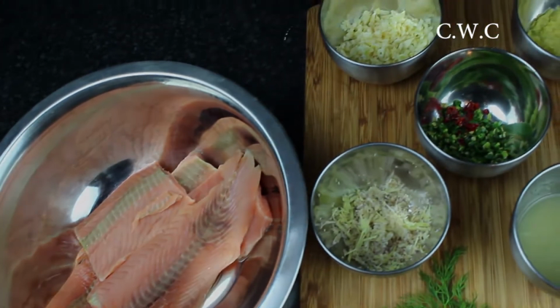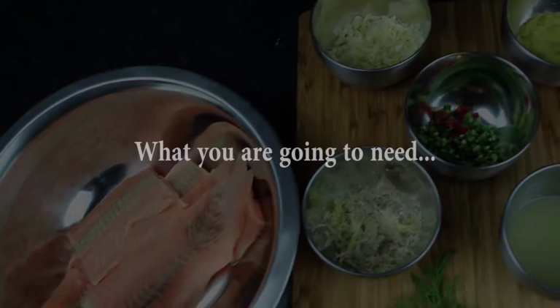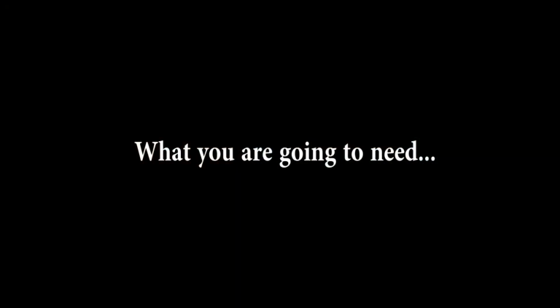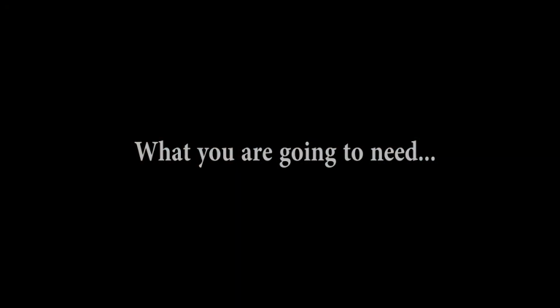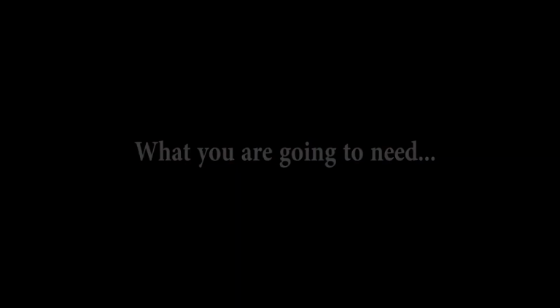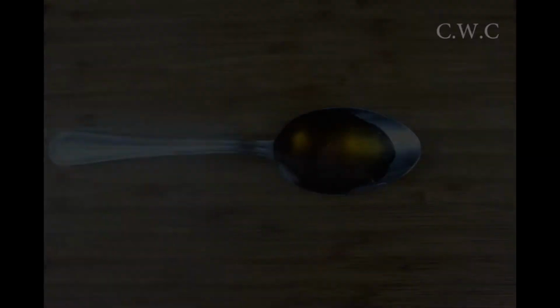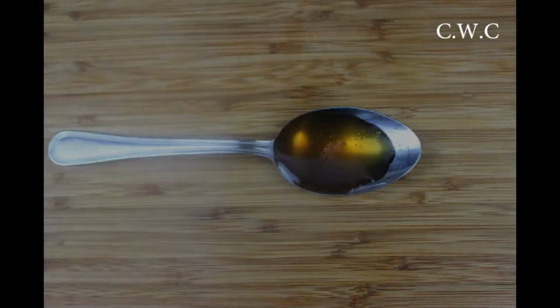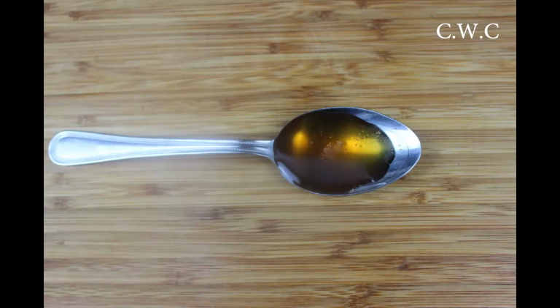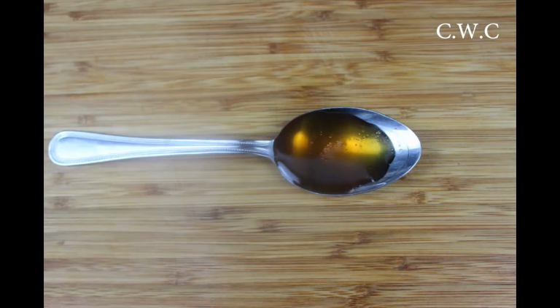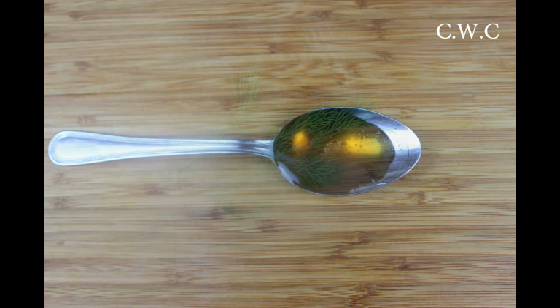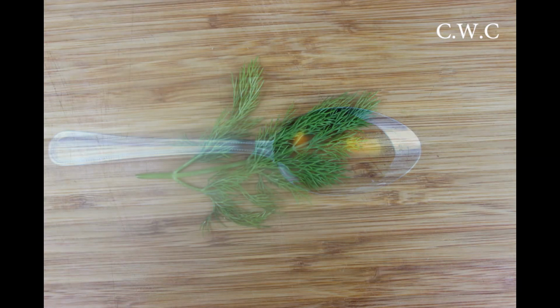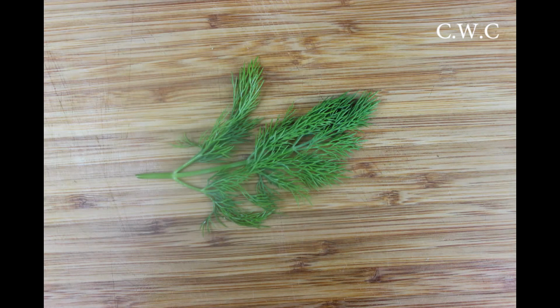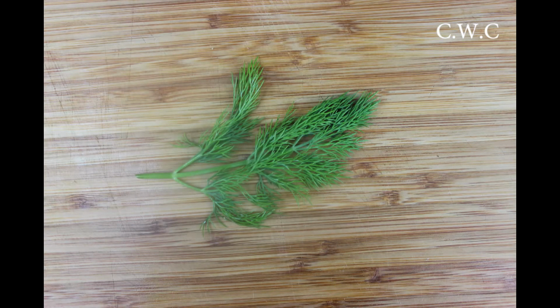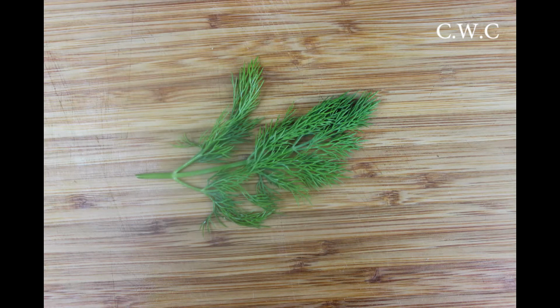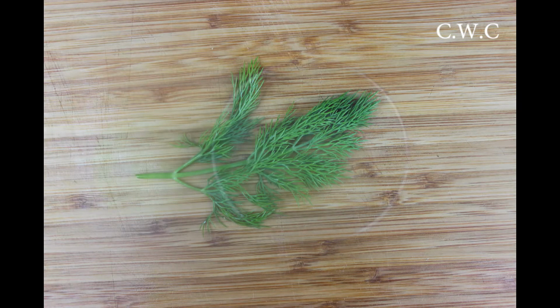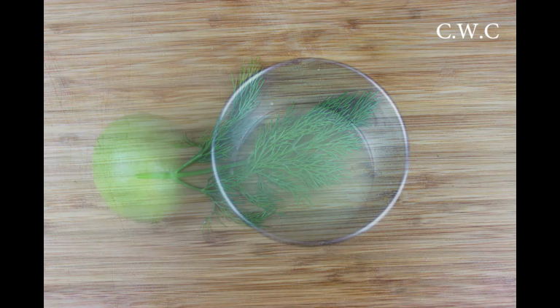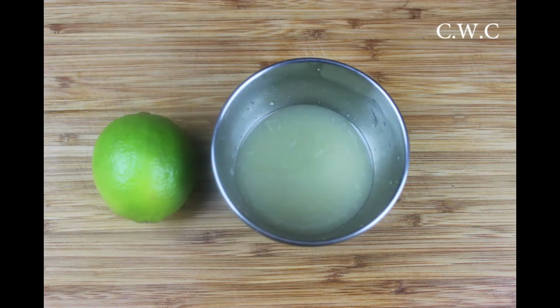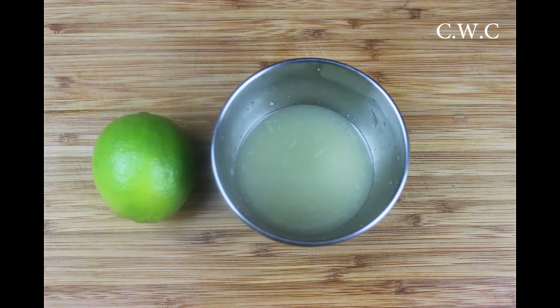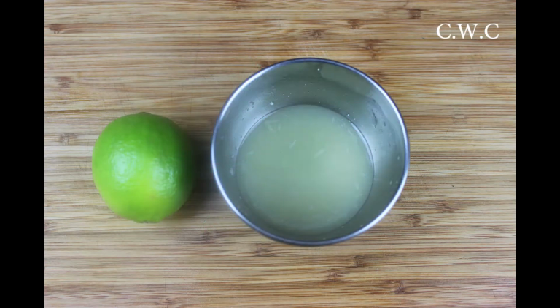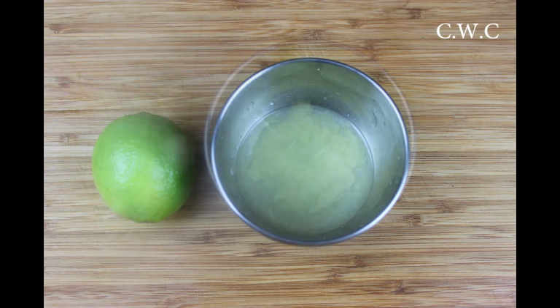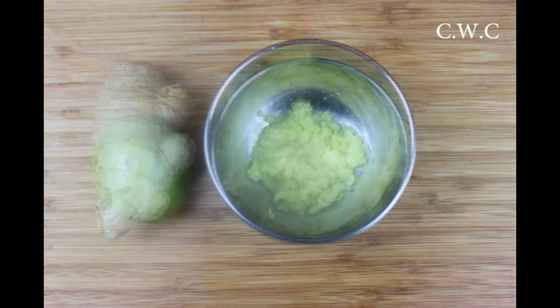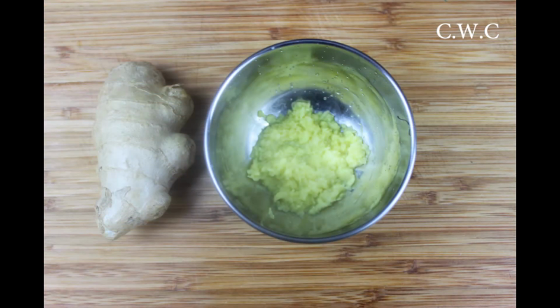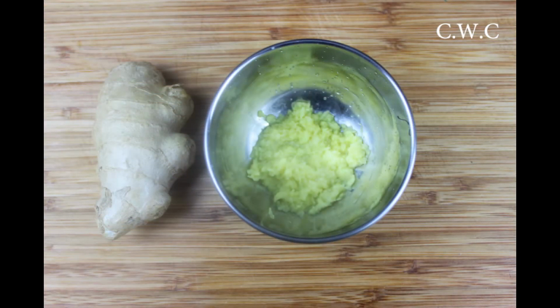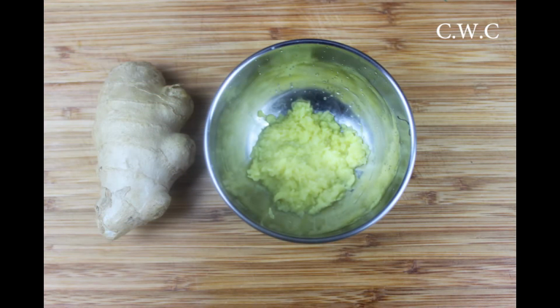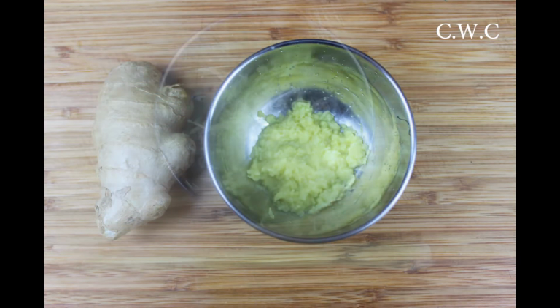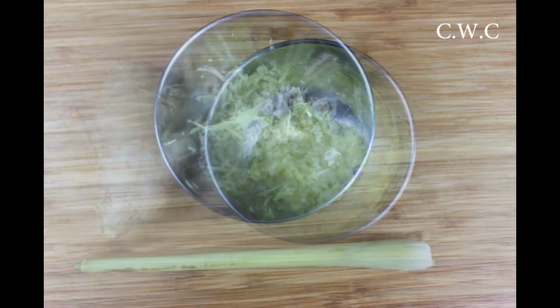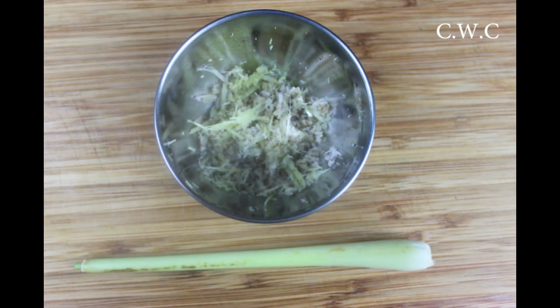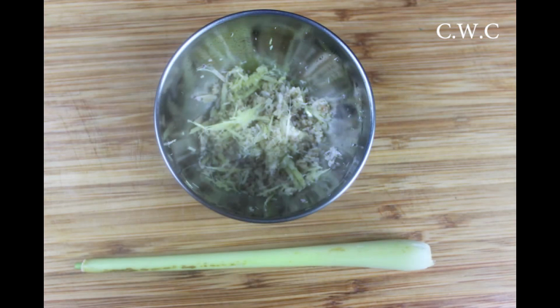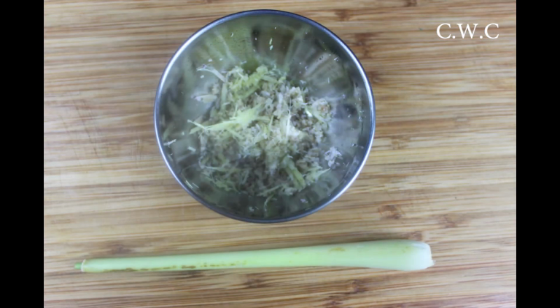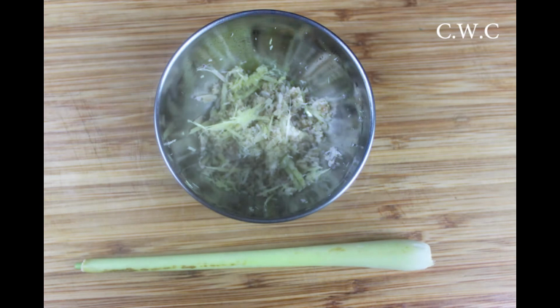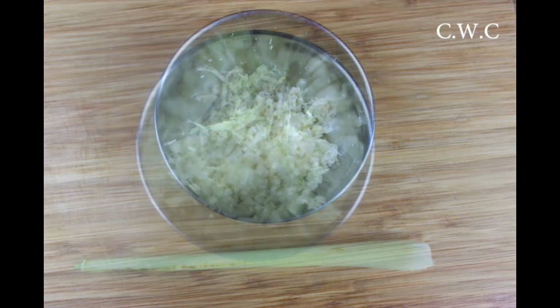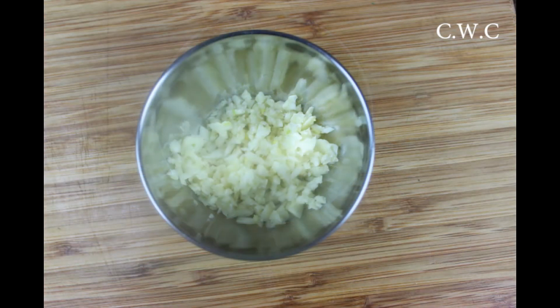For the base of the marinade this is what you're going to need: a serving spoon of honey, some dill, some lime juice, some grated ginger, a stem of grated lemongrass, some chopped garlic and some chopped green chilli.